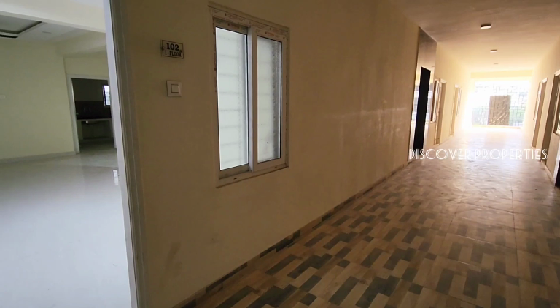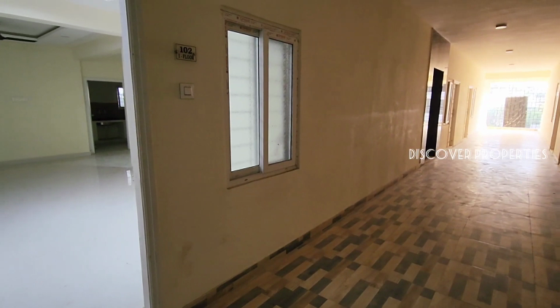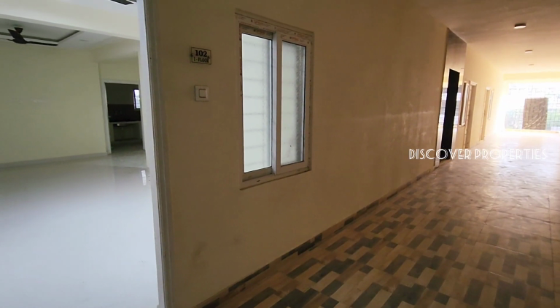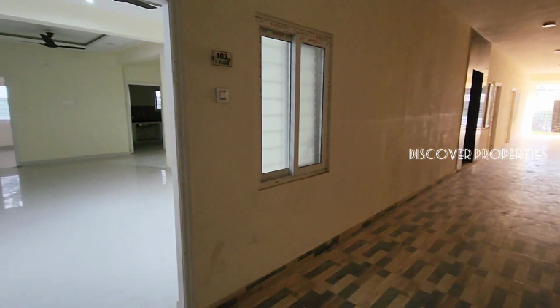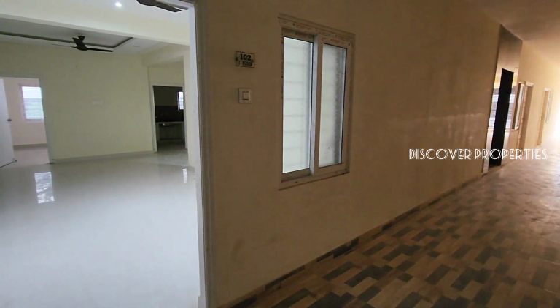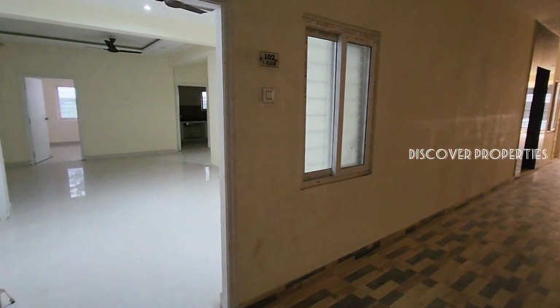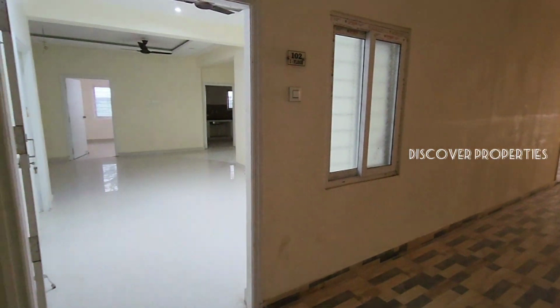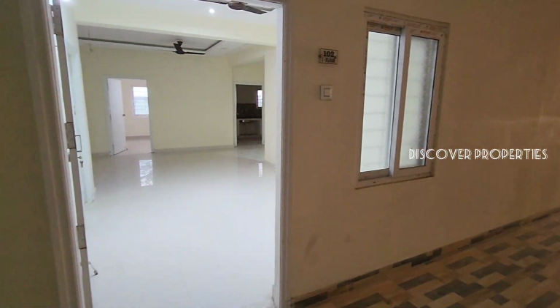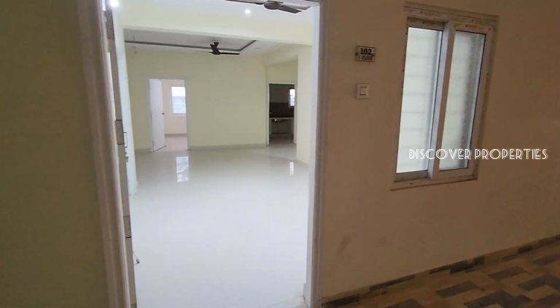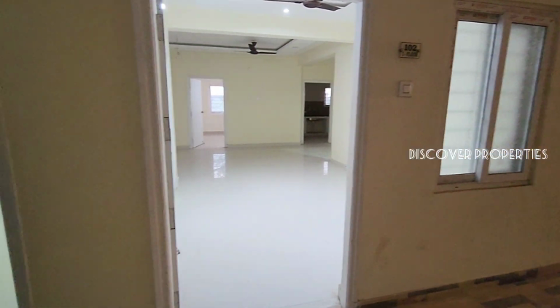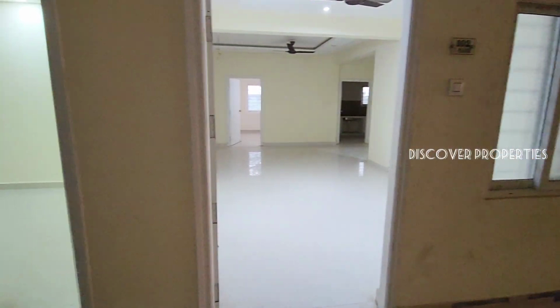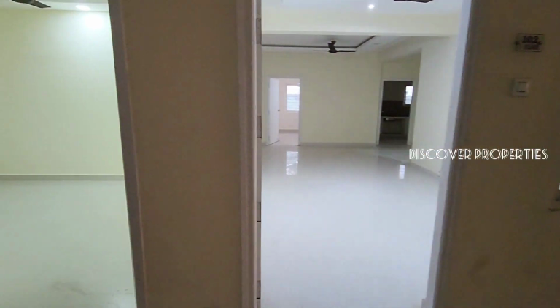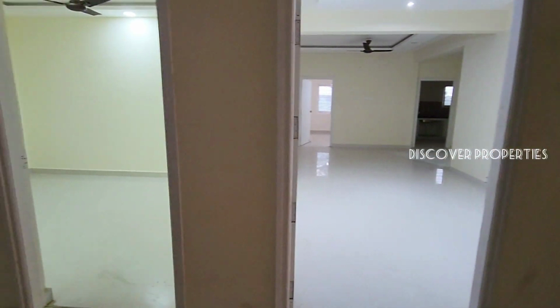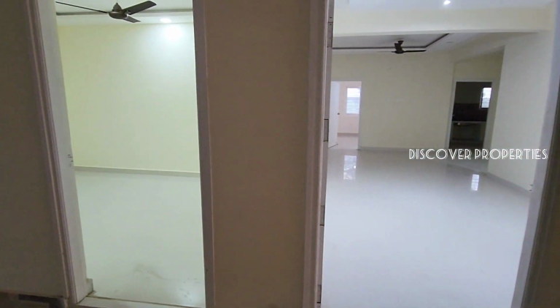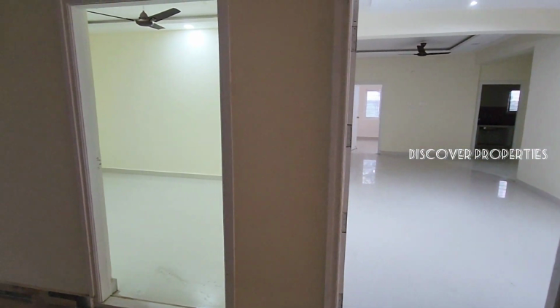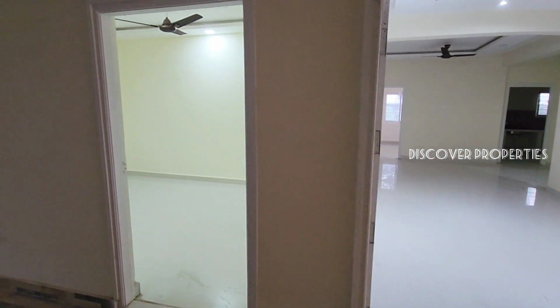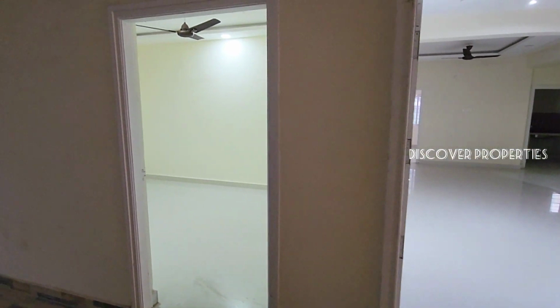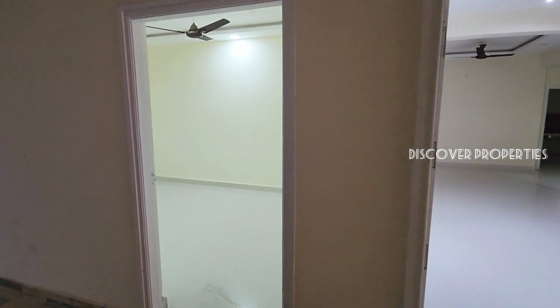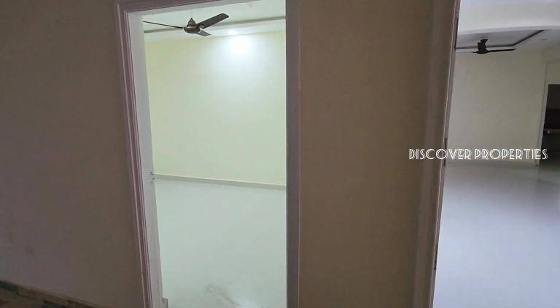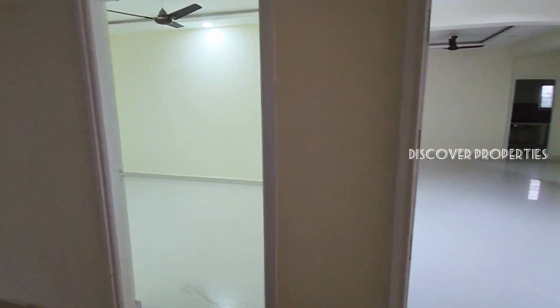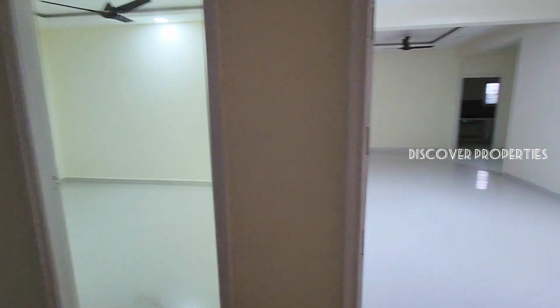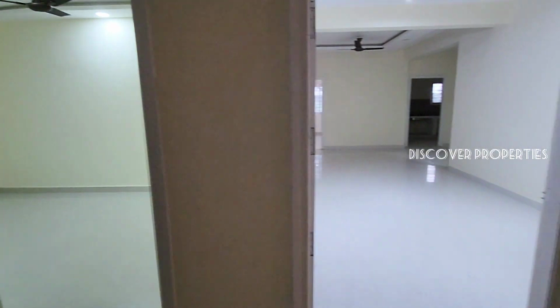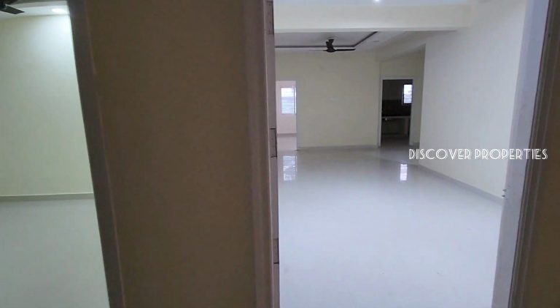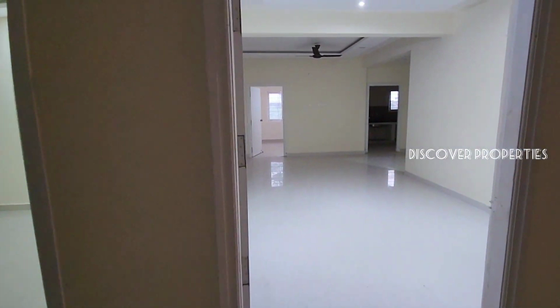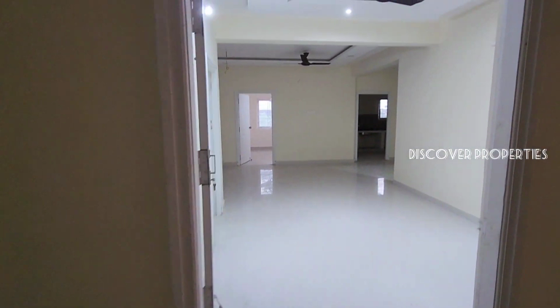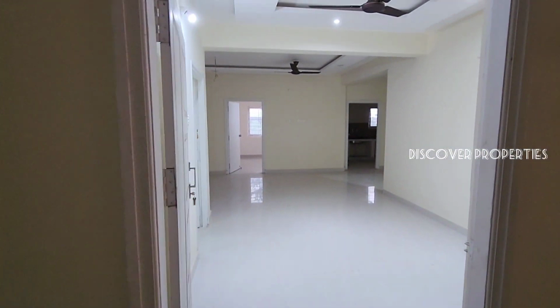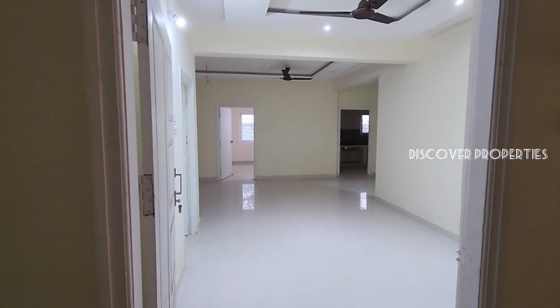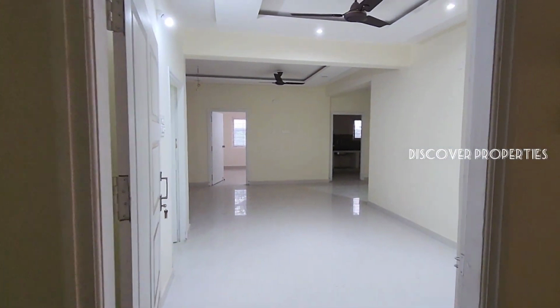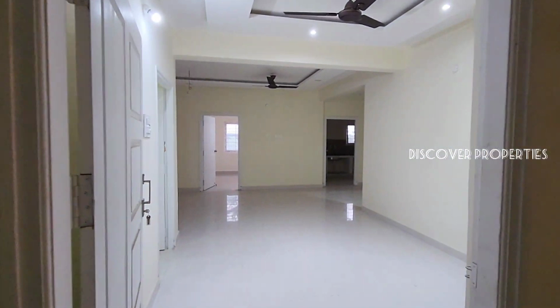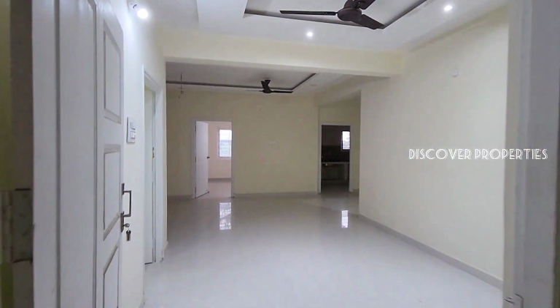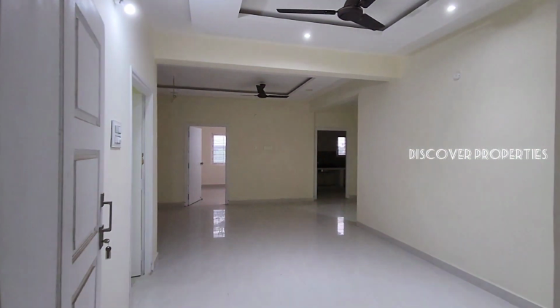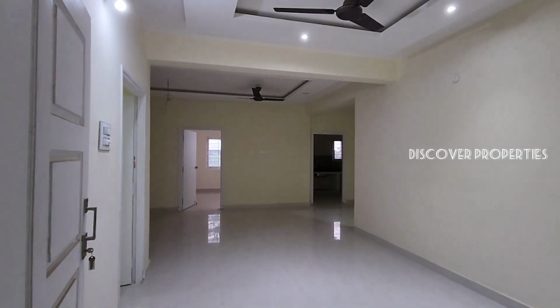Hello Property Viewers! Welcome to Discover Properties. What we are seeing today is a 4BHK apartment flat located in Dollar Hills.